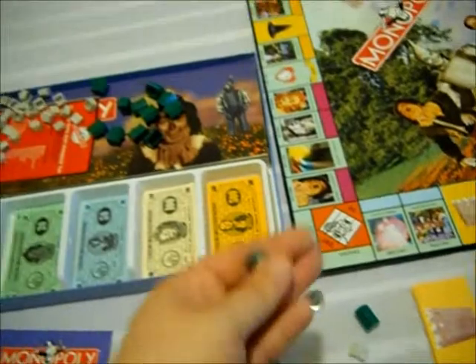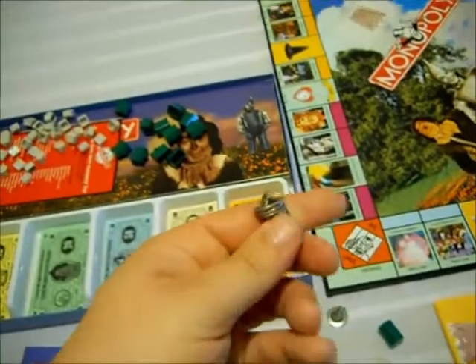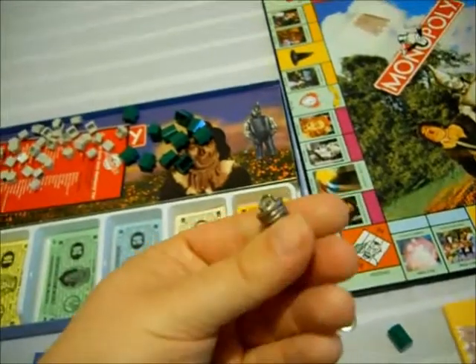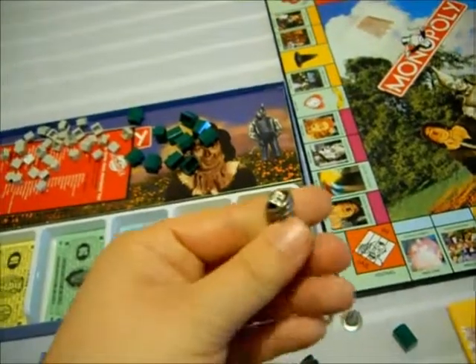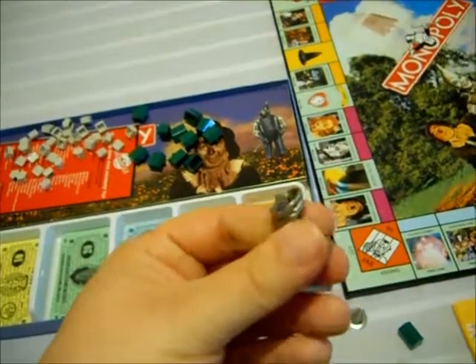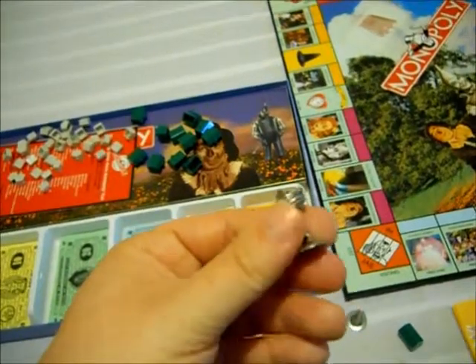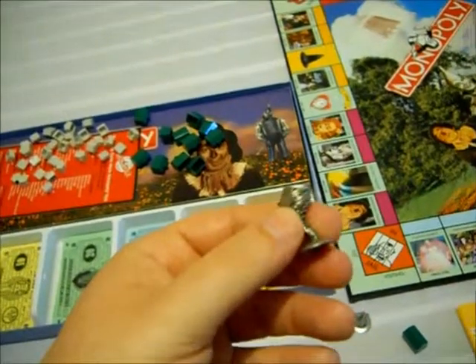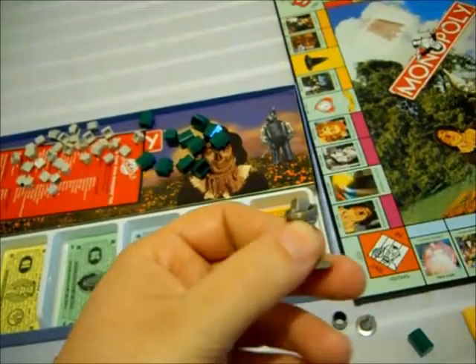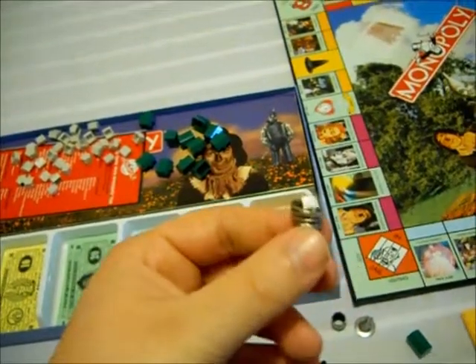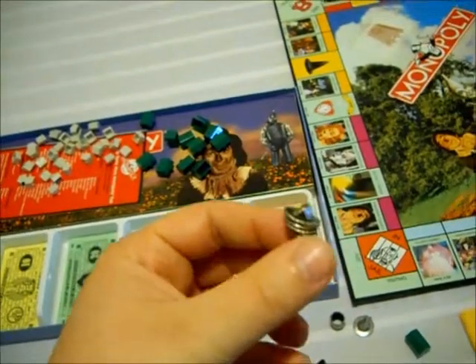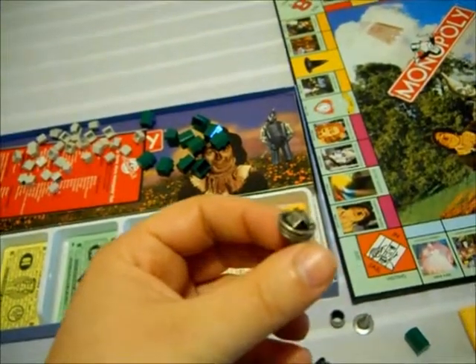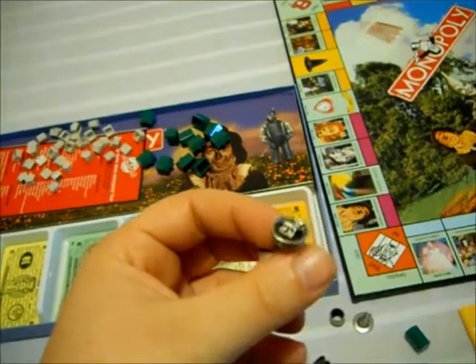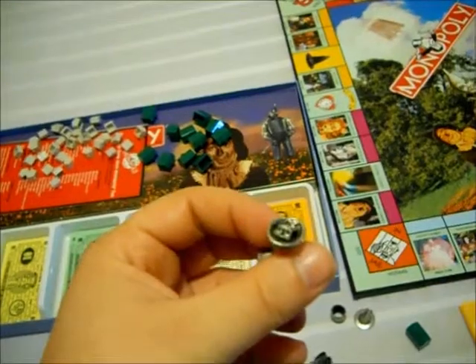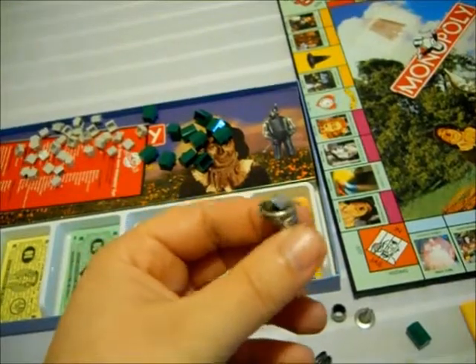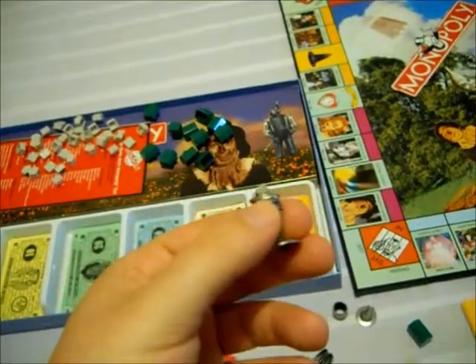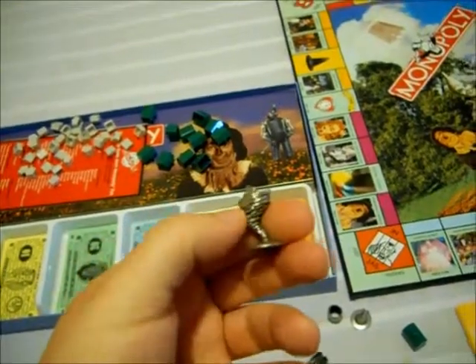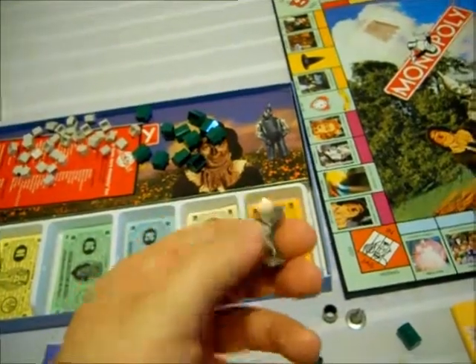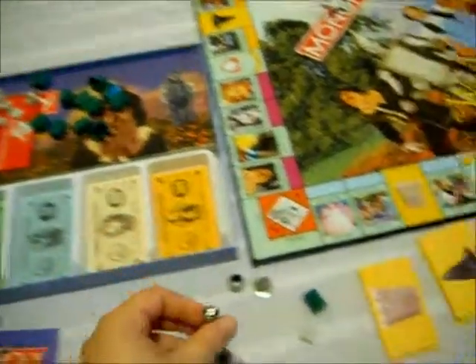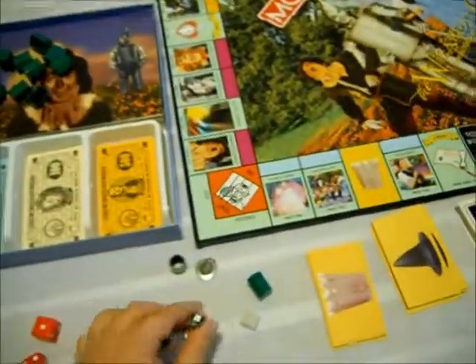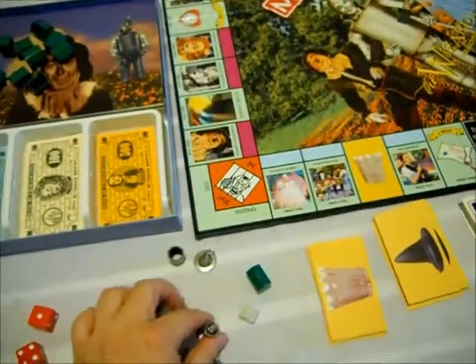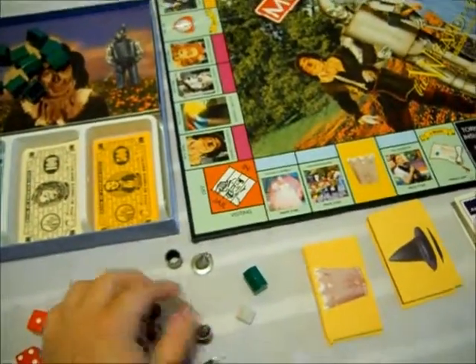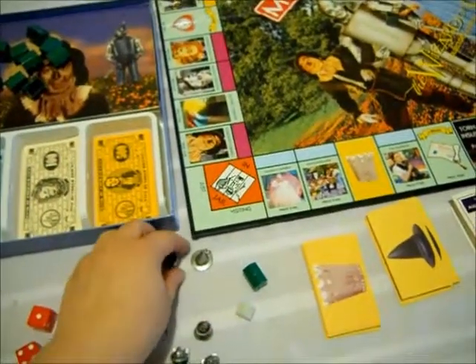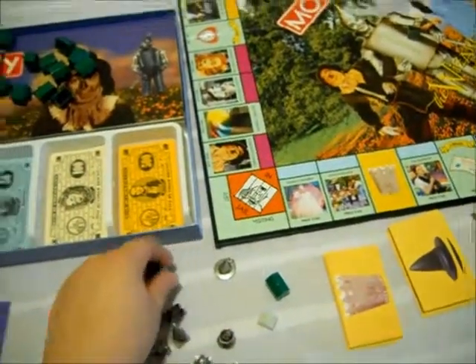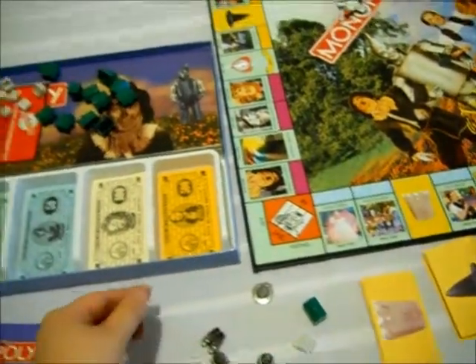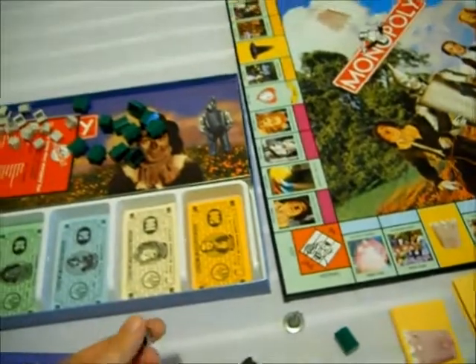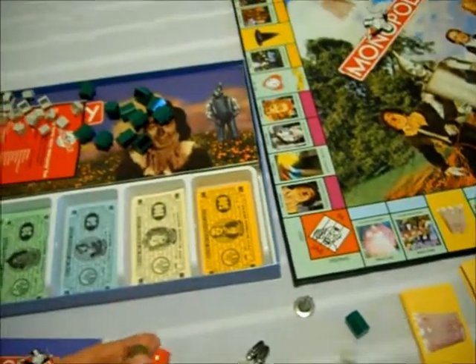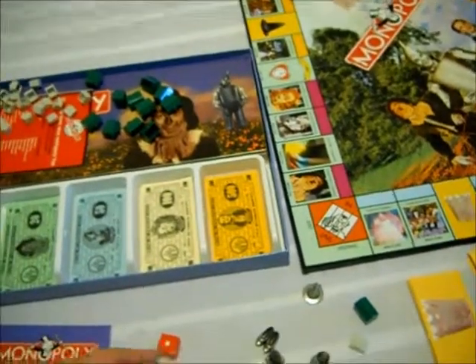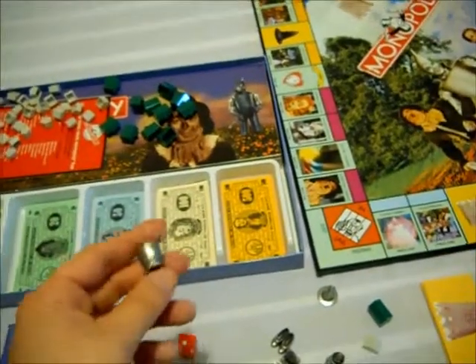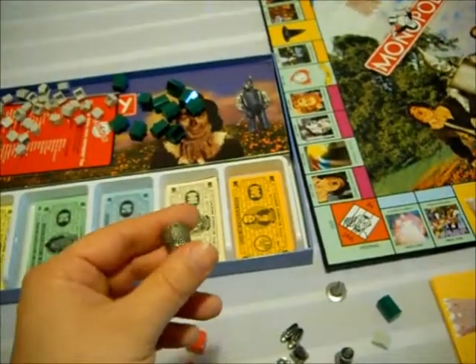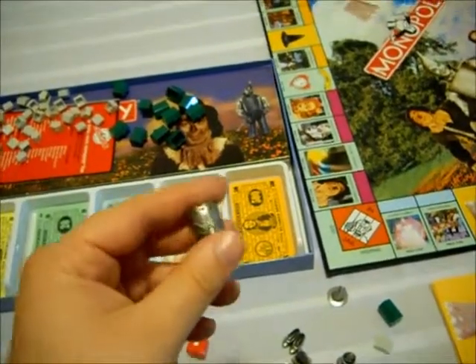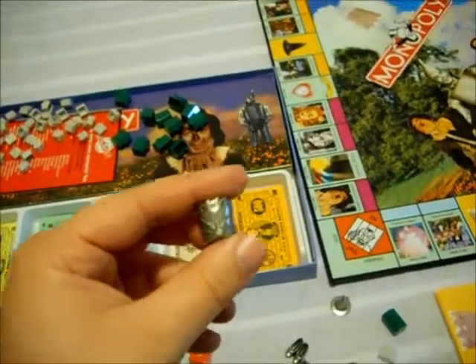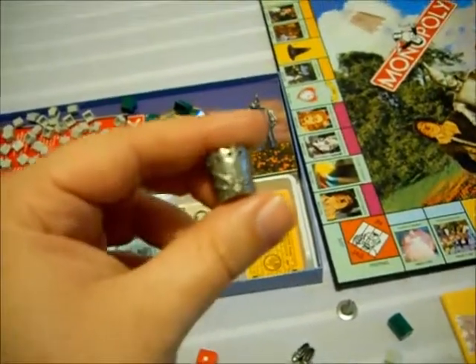We have the Tornado with the house inside. Those six tokens were in the second edition. These next tokens are only found in this edition.